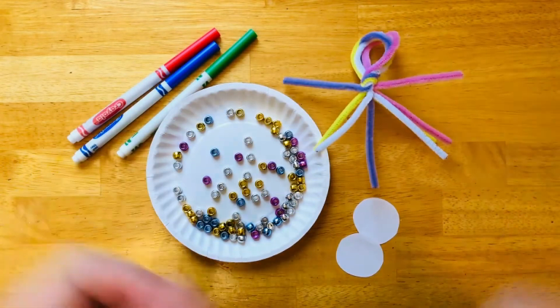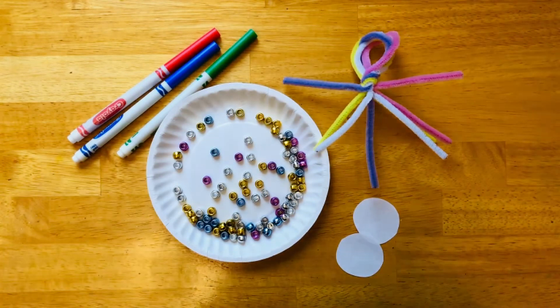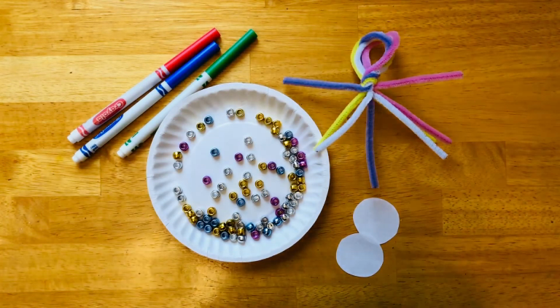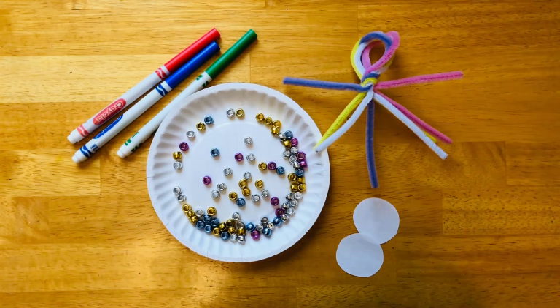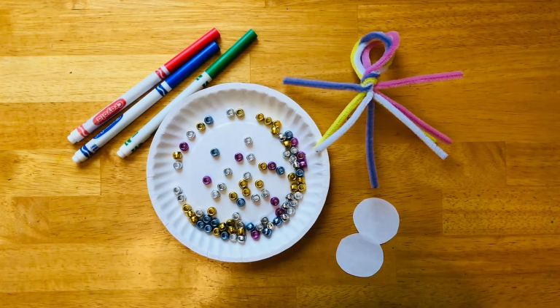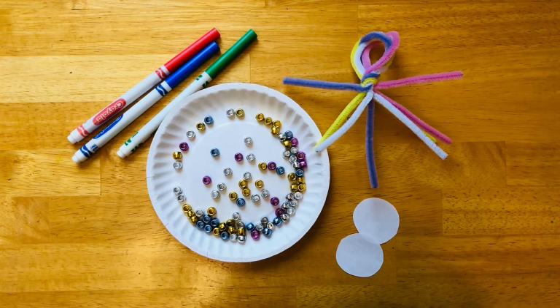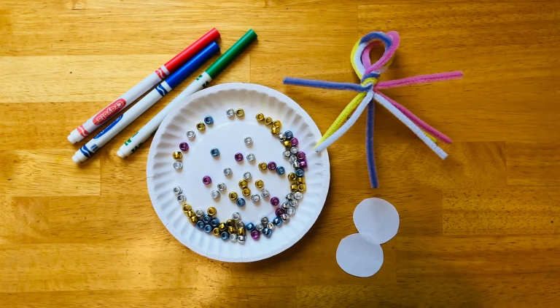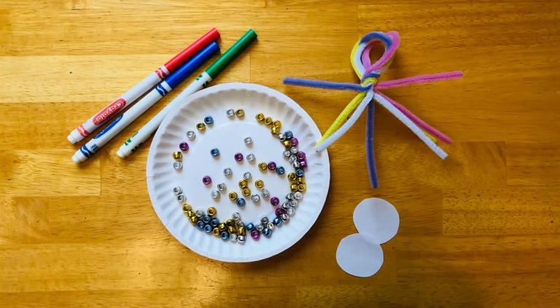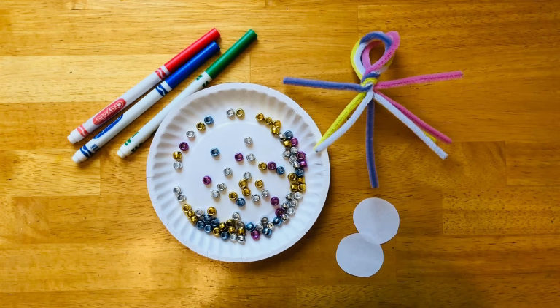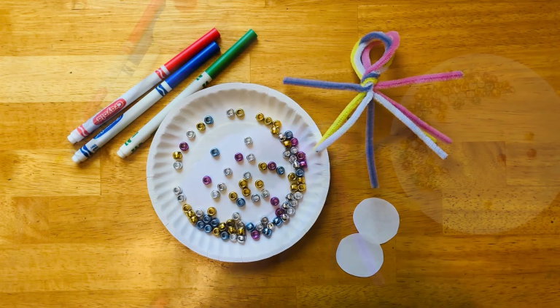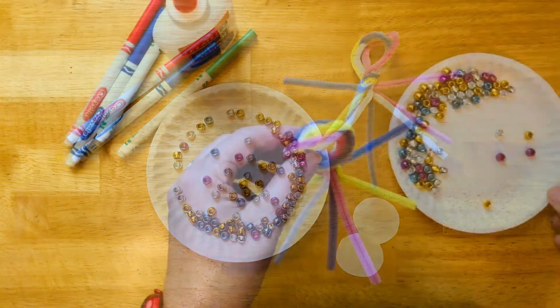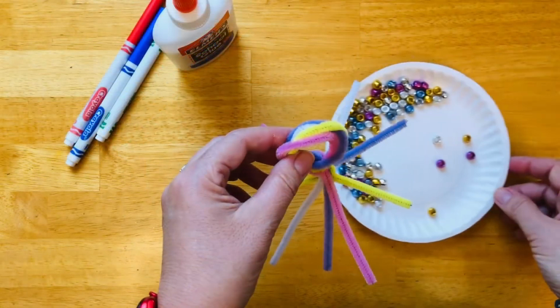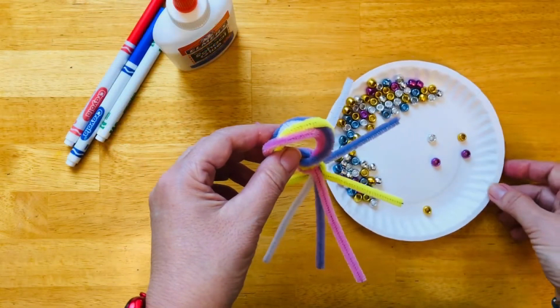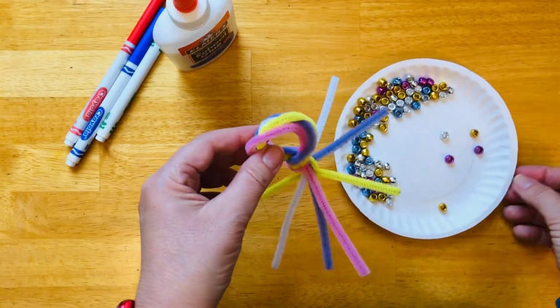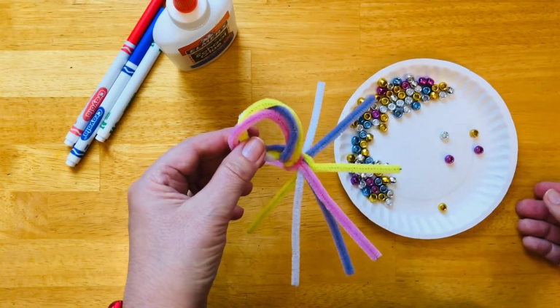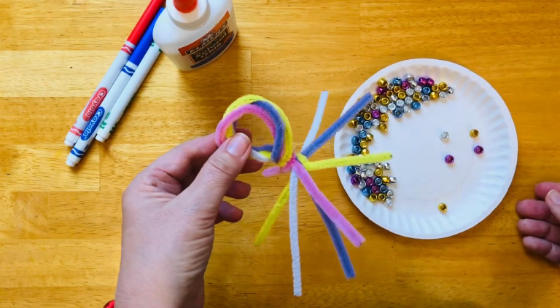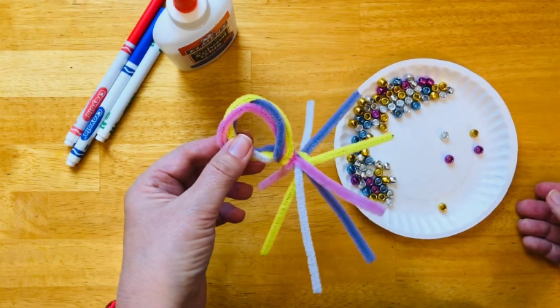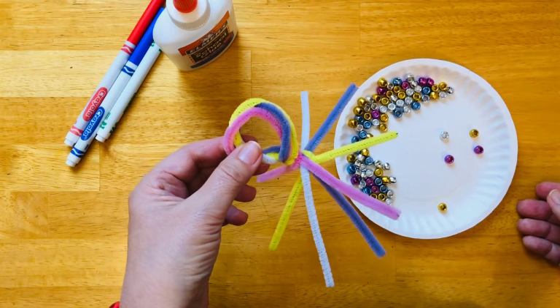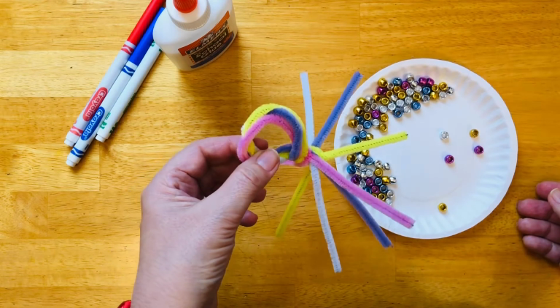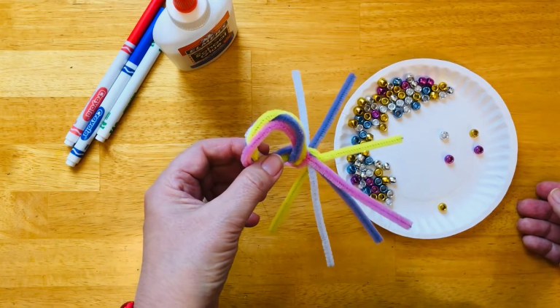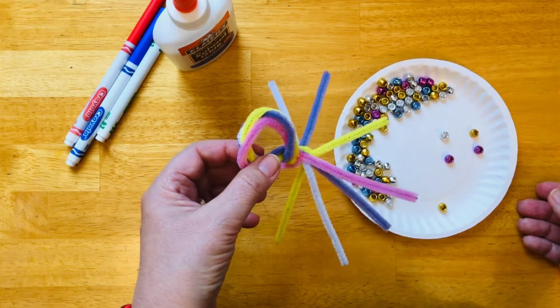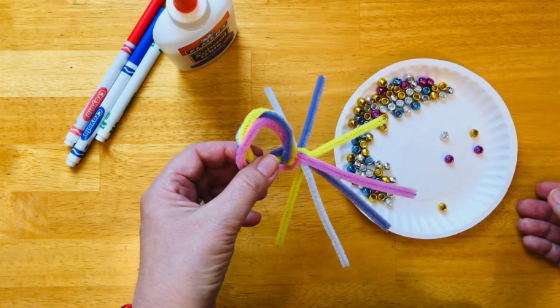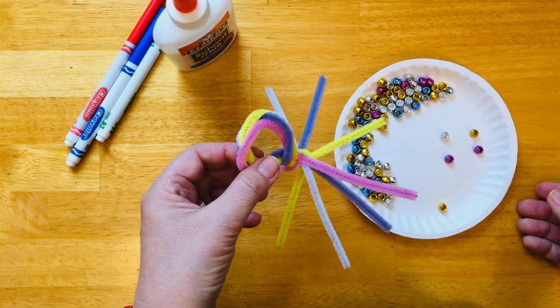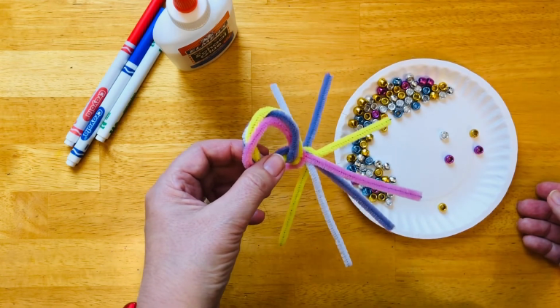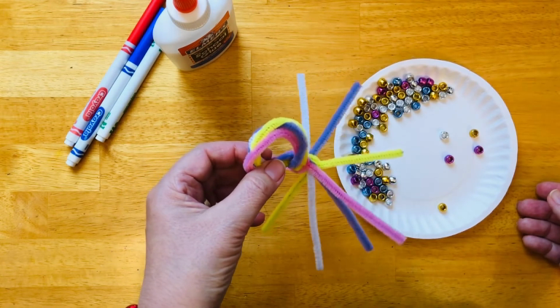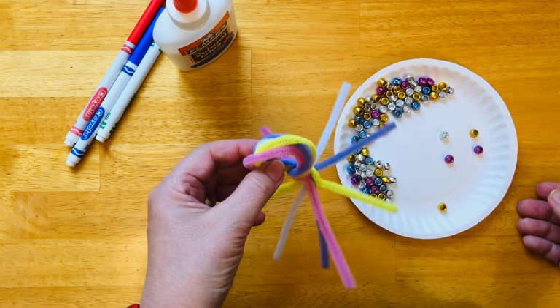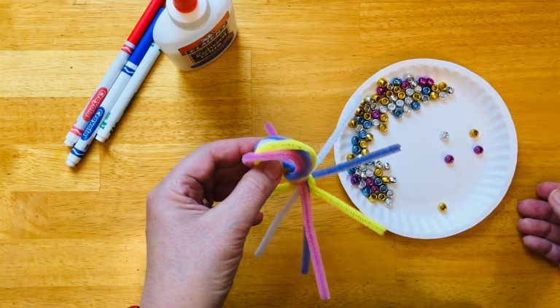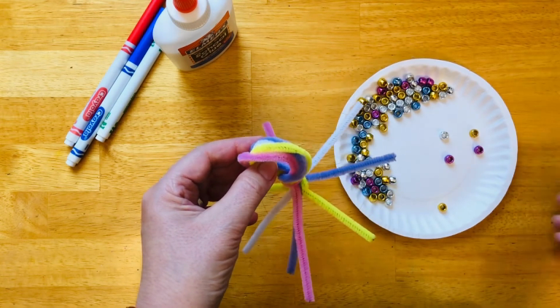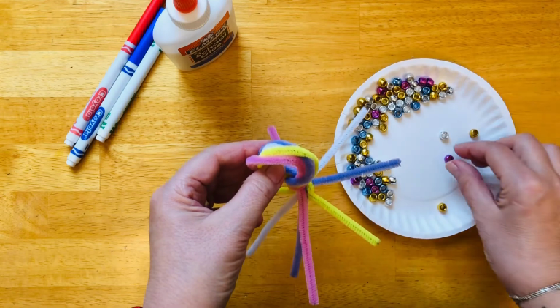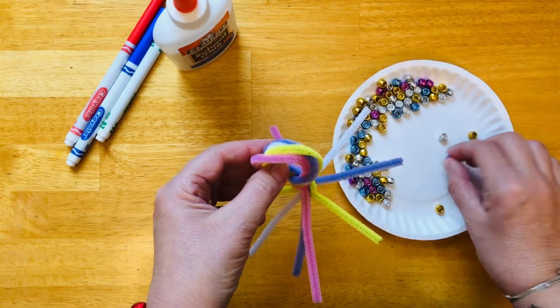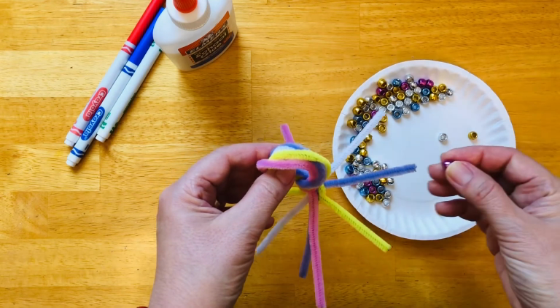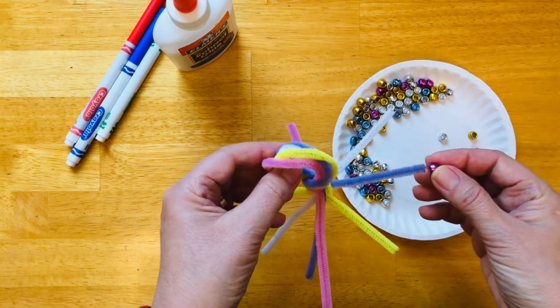Then you get all your materials. We will meet in the second video. If you're ready we can start decorating our octopus. Octopus has eight legs. We are going to start with one bead and we will go up to eight.